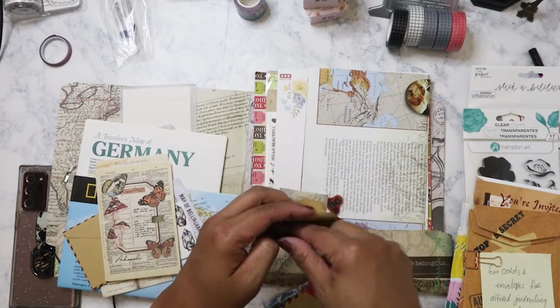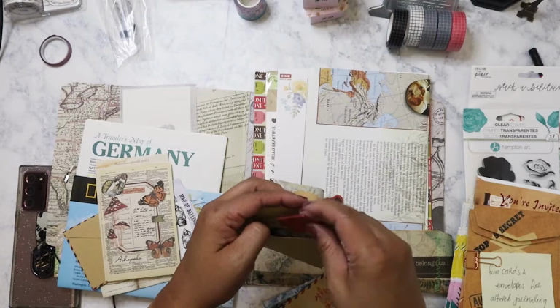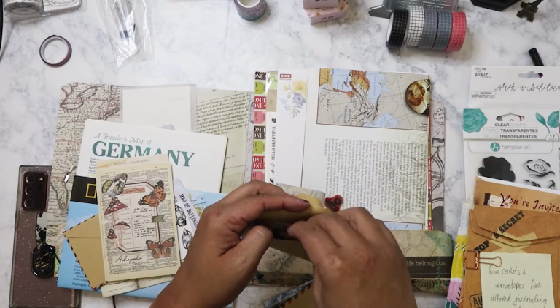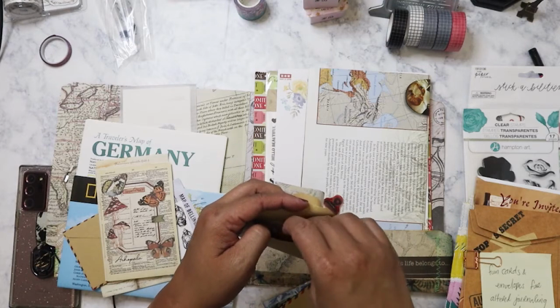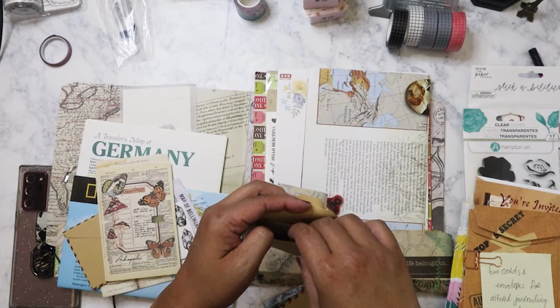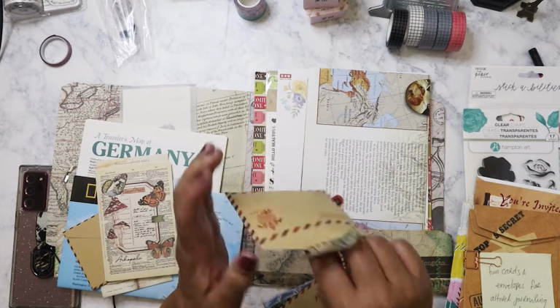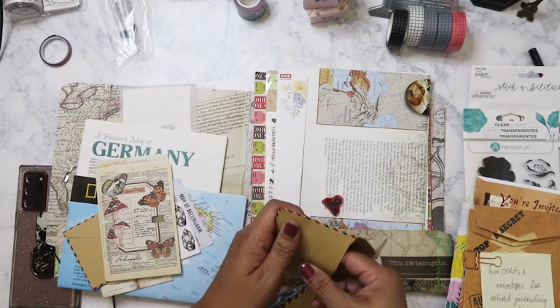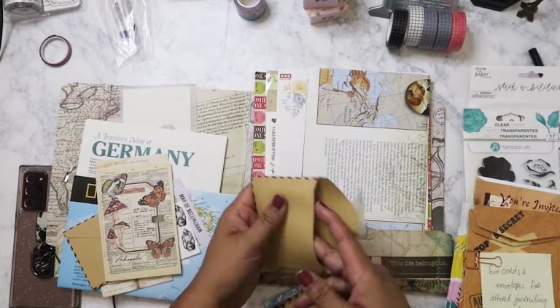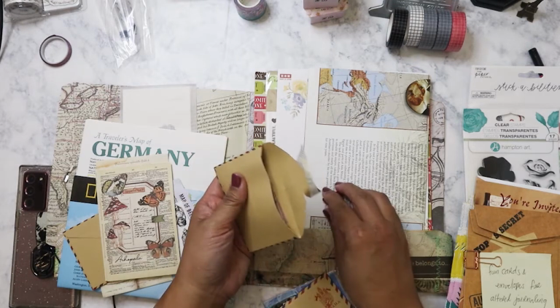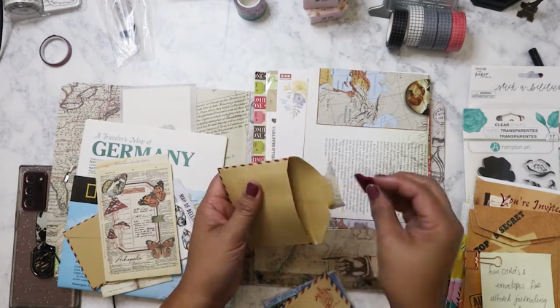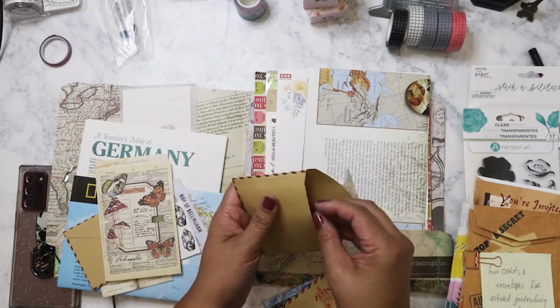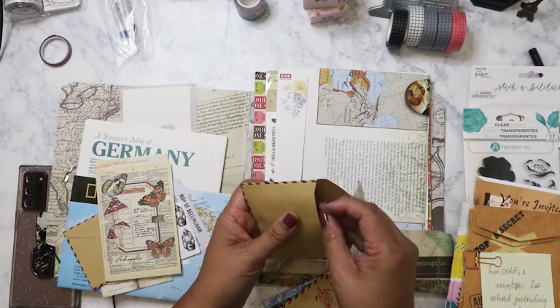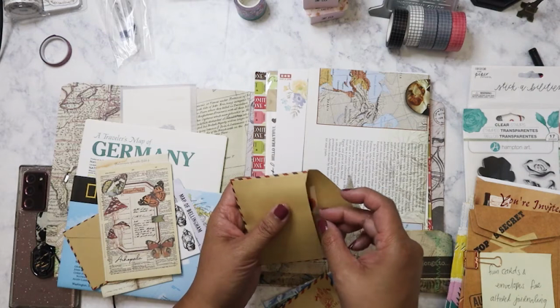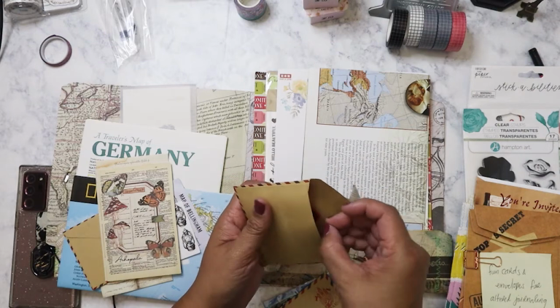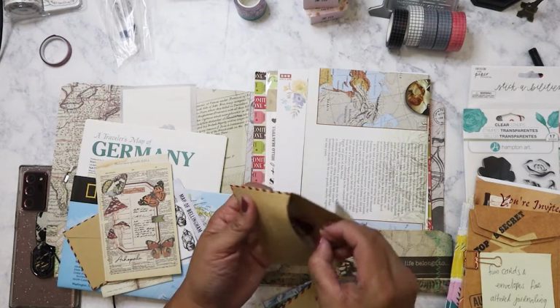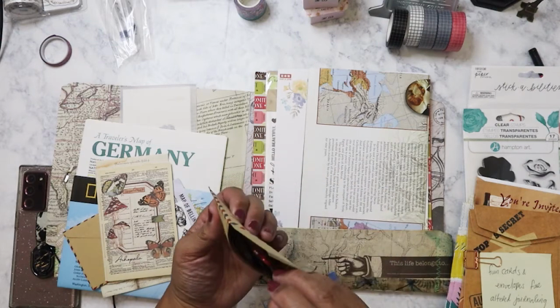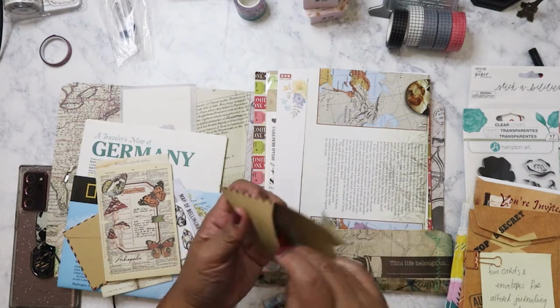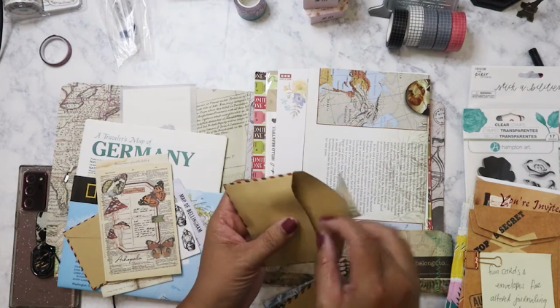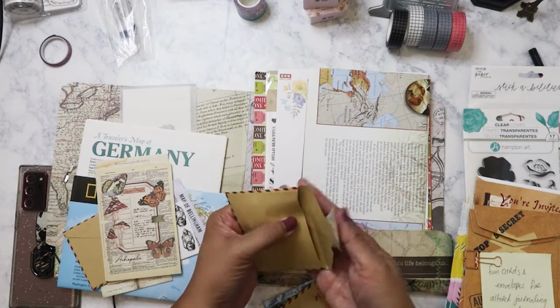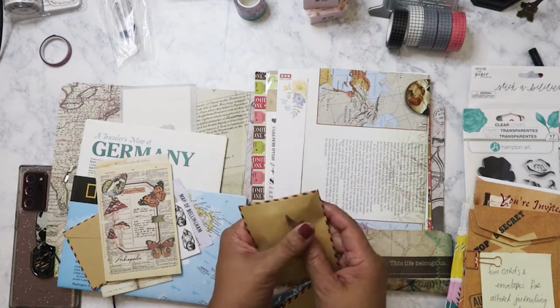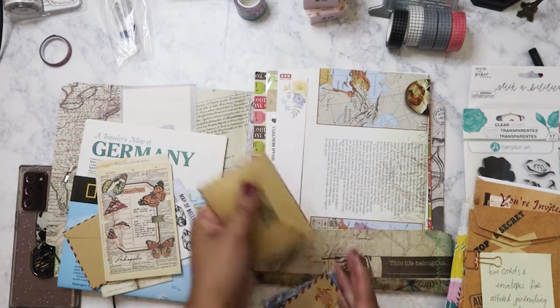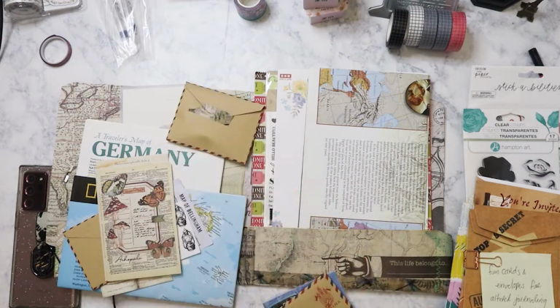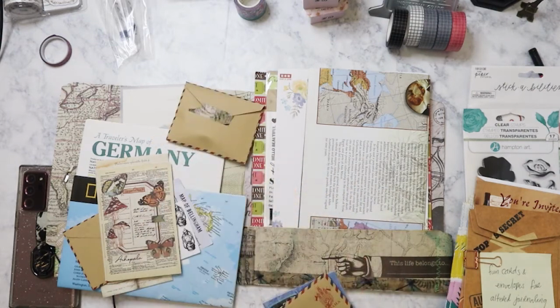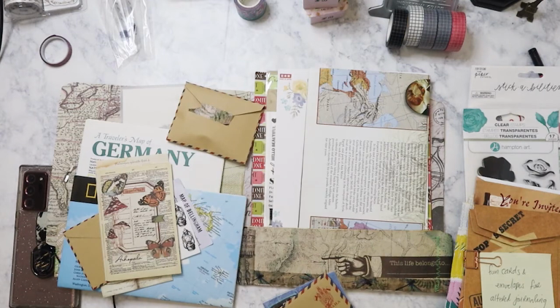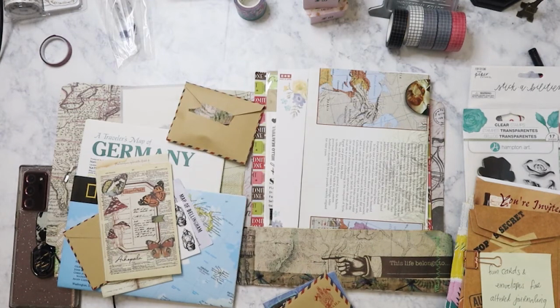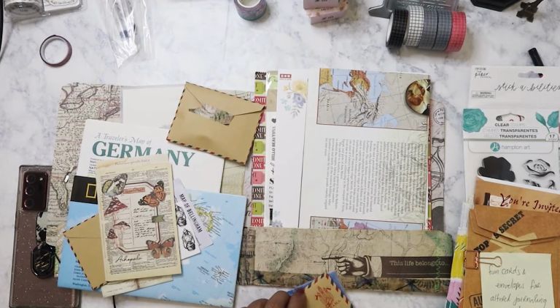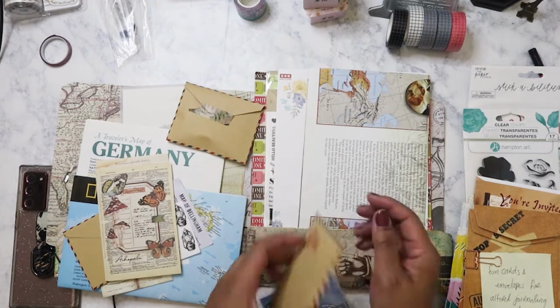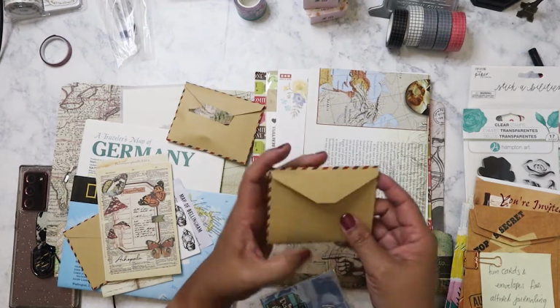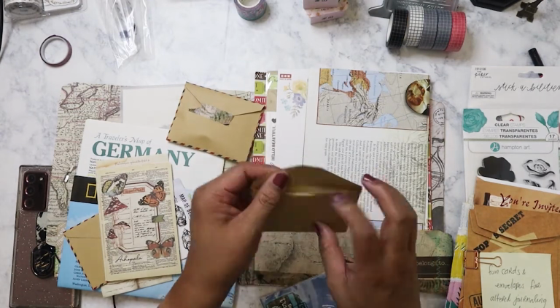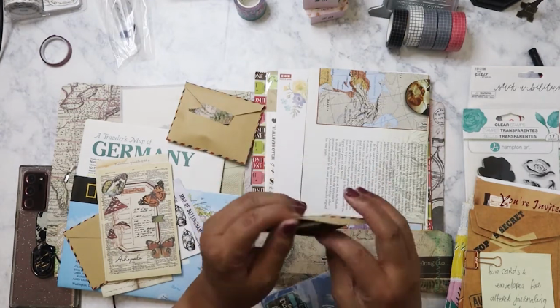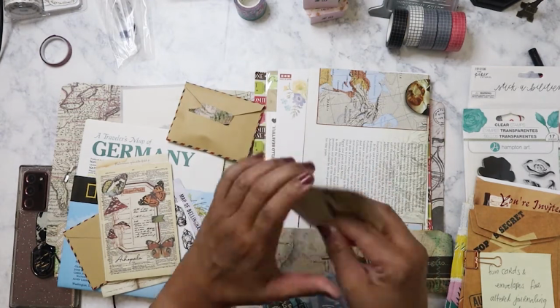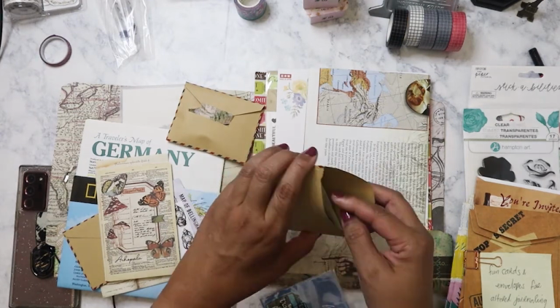I've only gotten I think one box from Your Creative Studio — I've already thrown them together with the our atelier stuff so it's kind of hard to tell which is which now. Okay, so this is the second envelope.